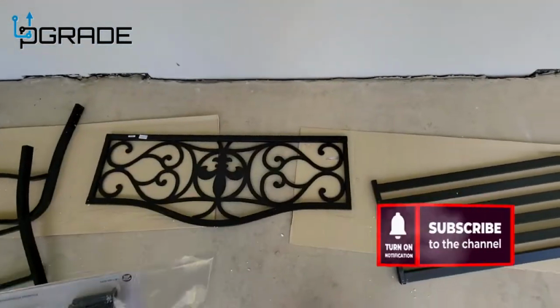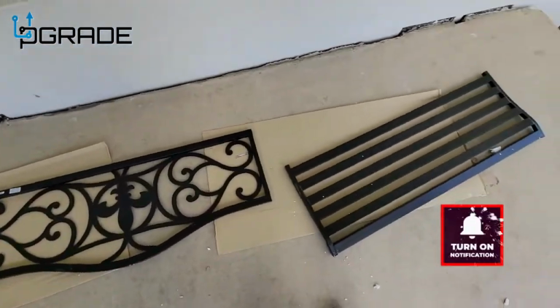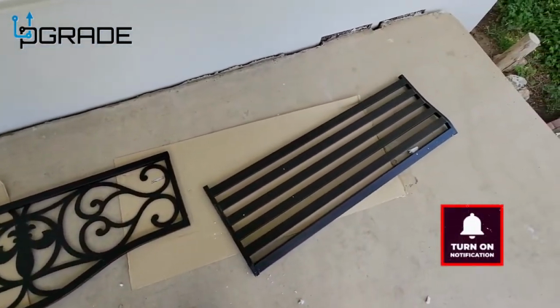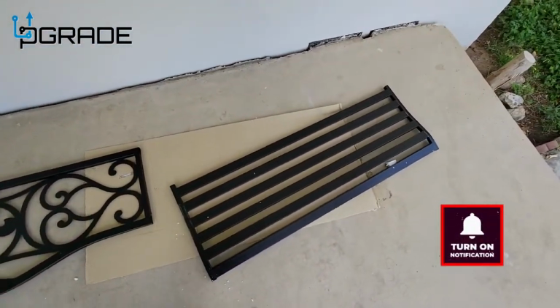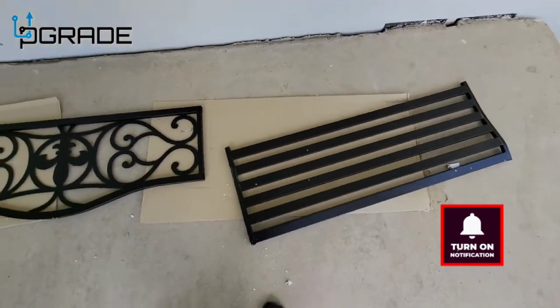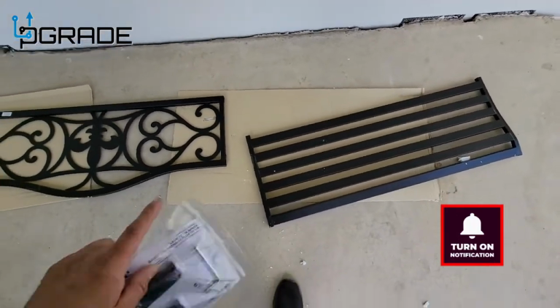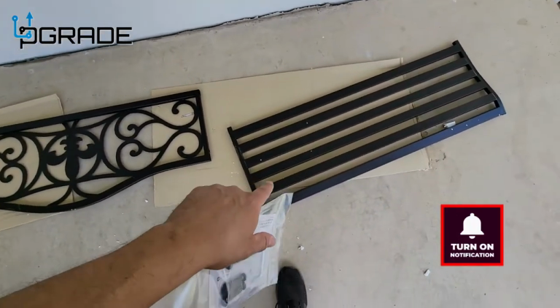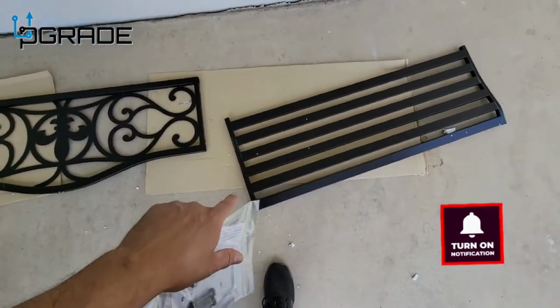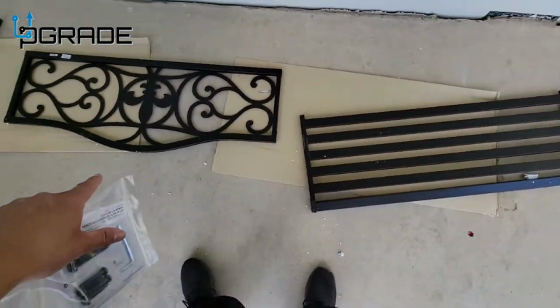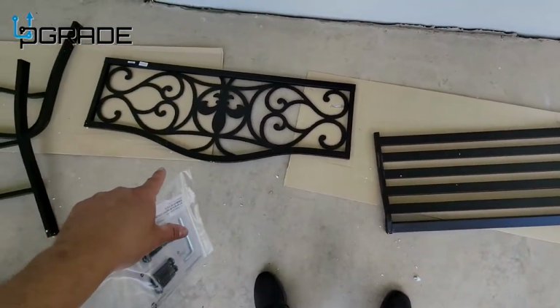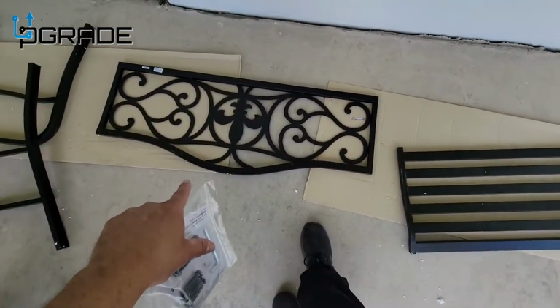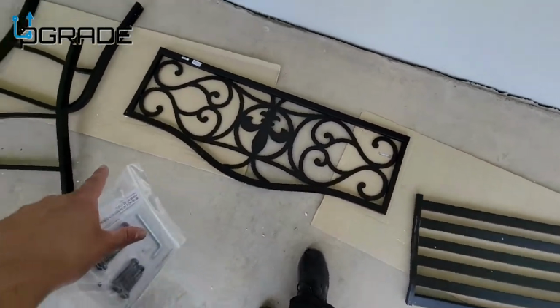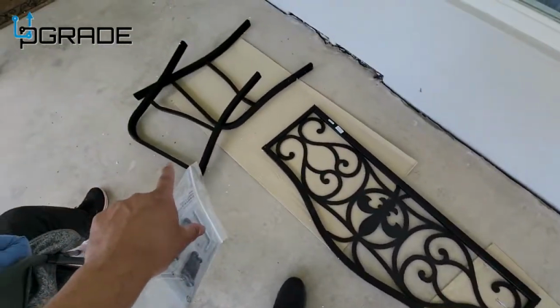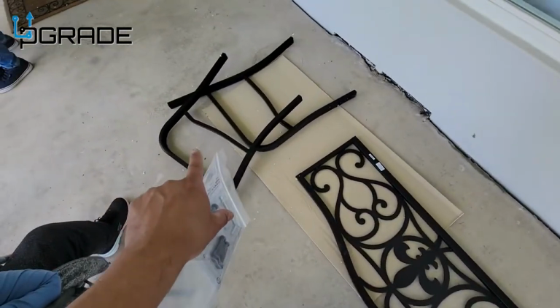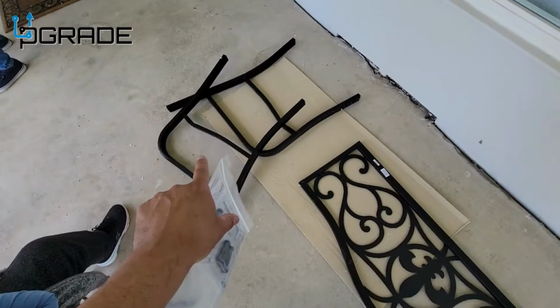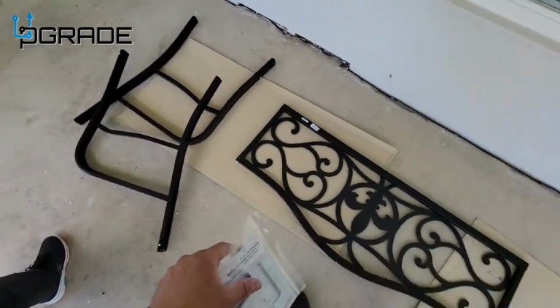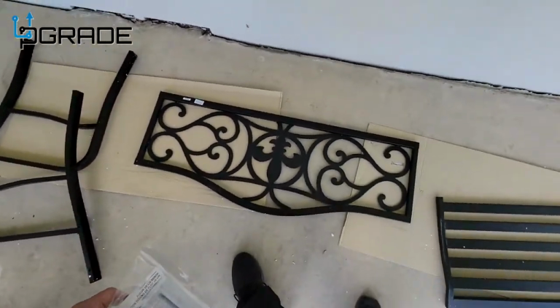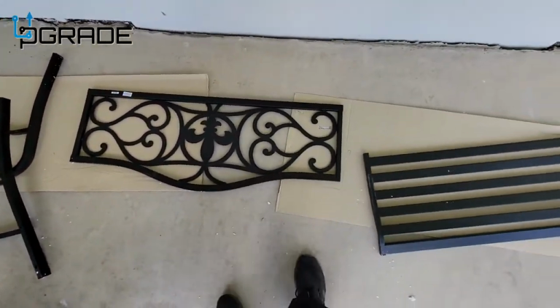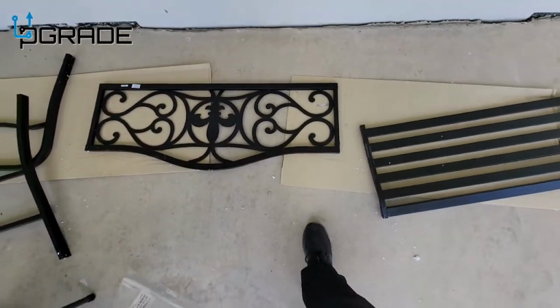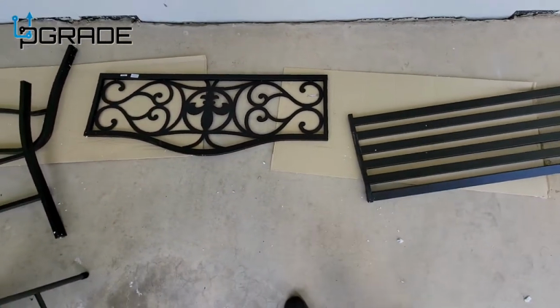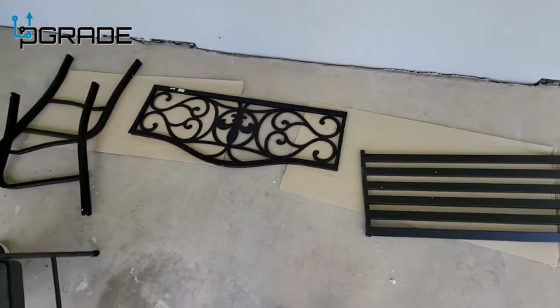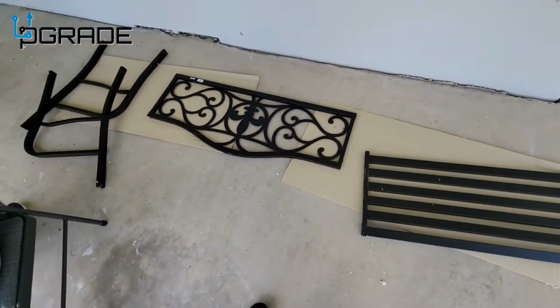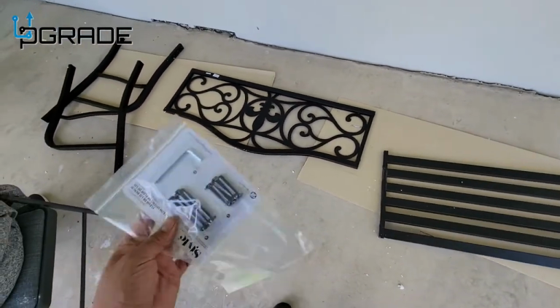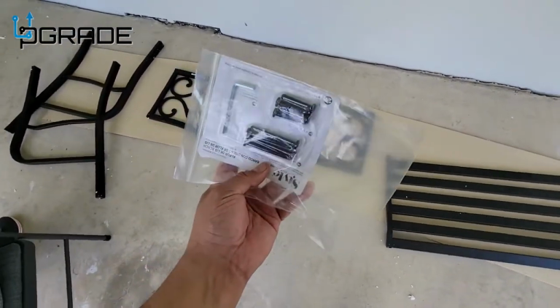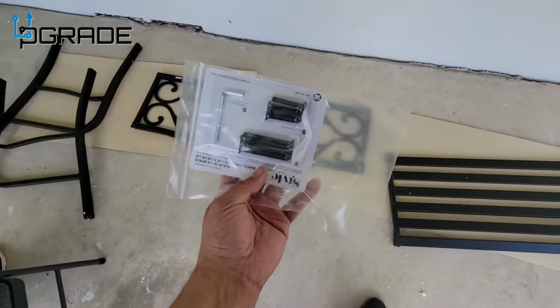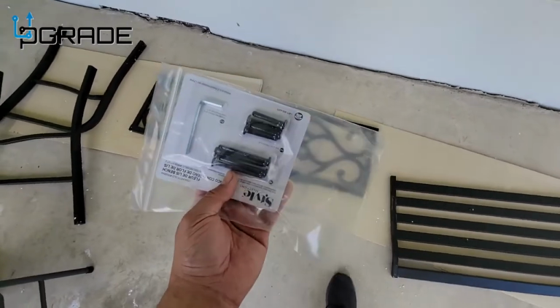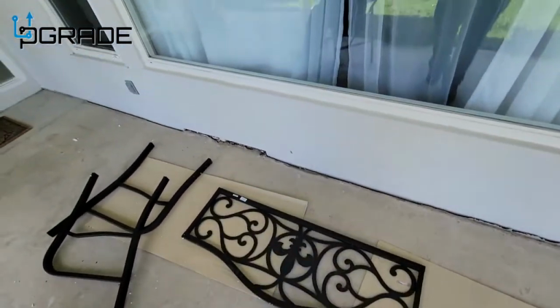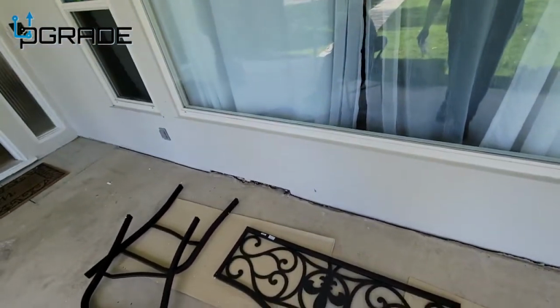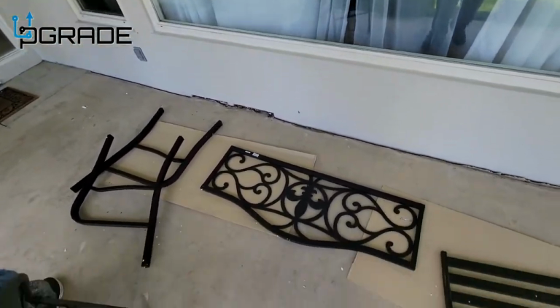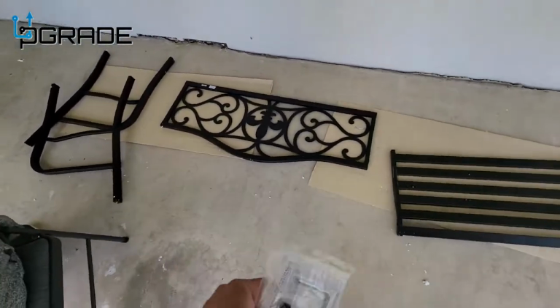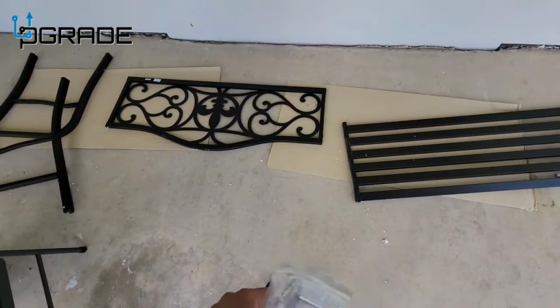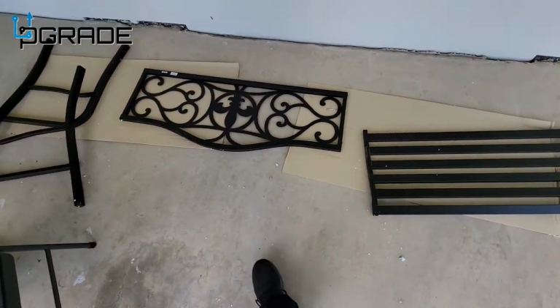All the pieces are set up here — we got the base, the back, and then we got the two sidings. We're gonna put it together and see how well it looks. We just got this one; grandma's gonna sit on the front porch, this is perfect. Let's go ahead and start.